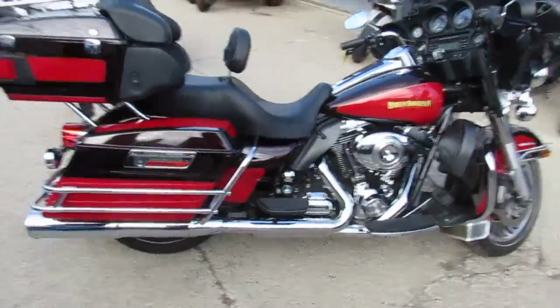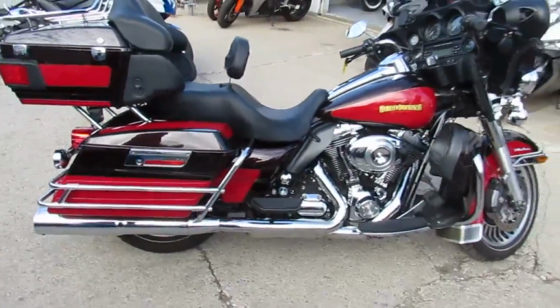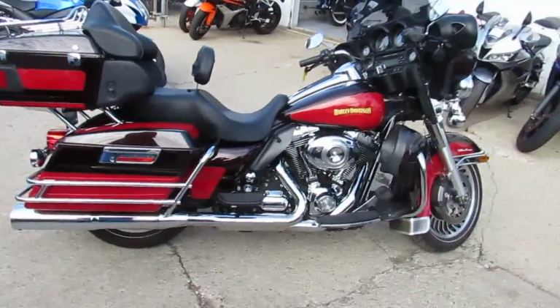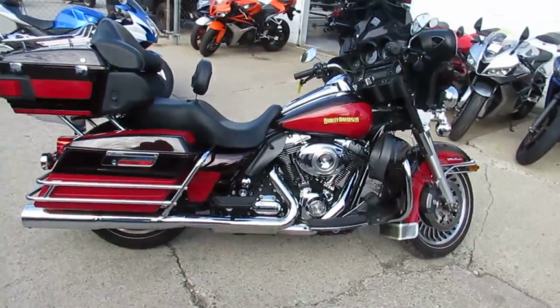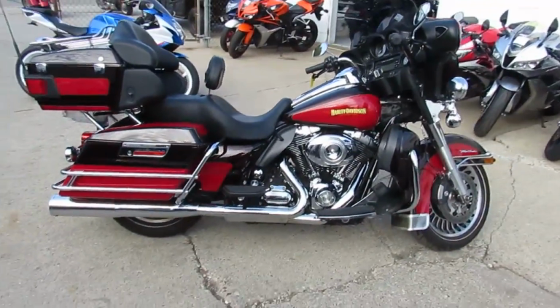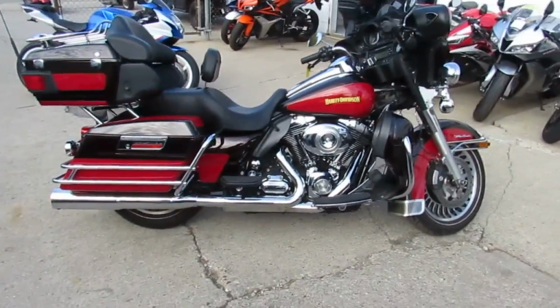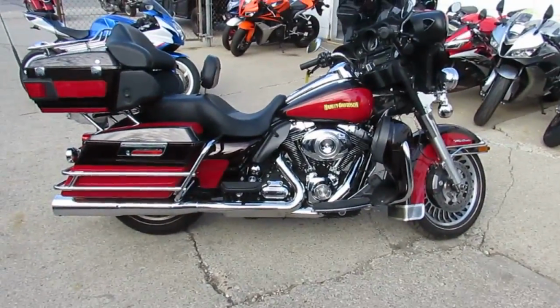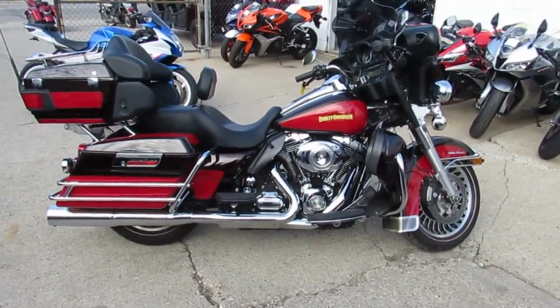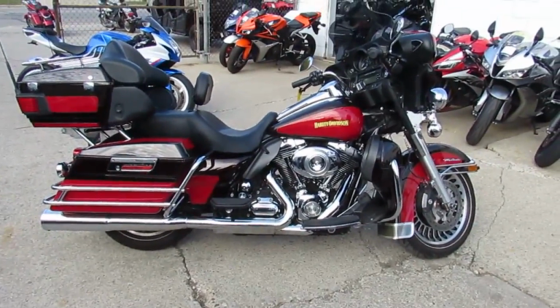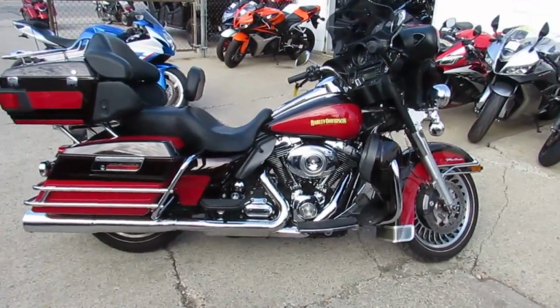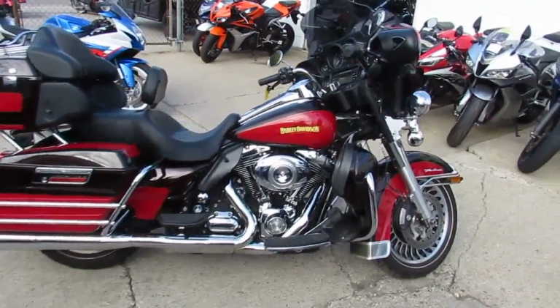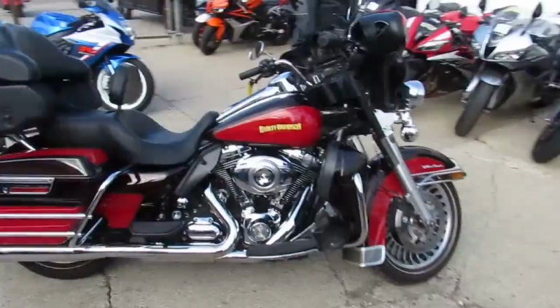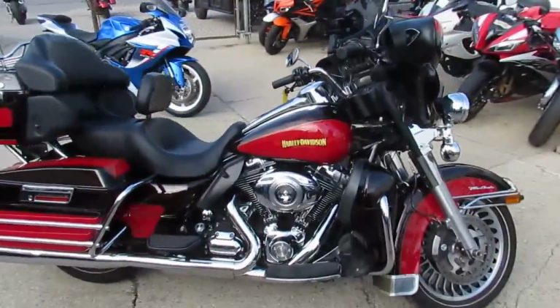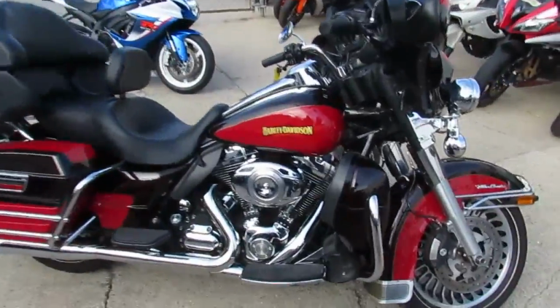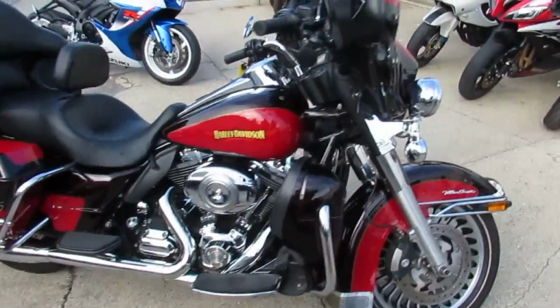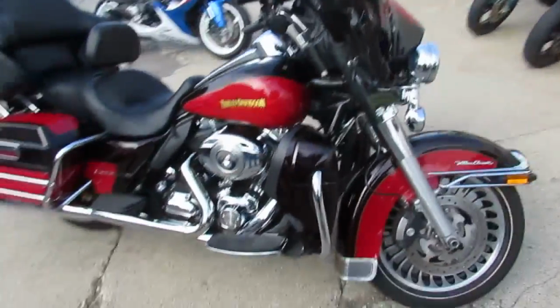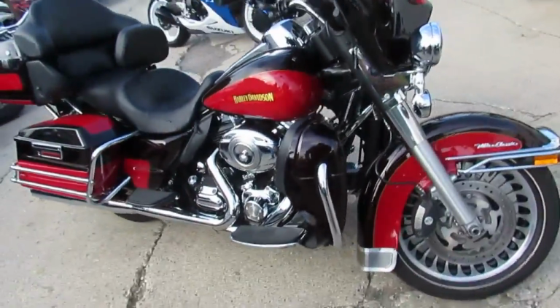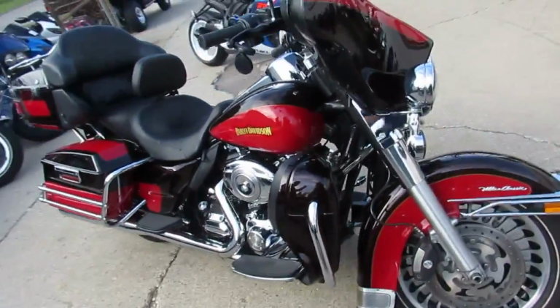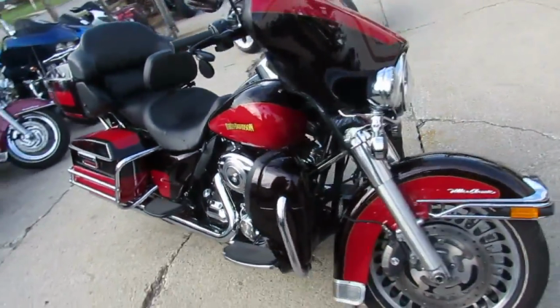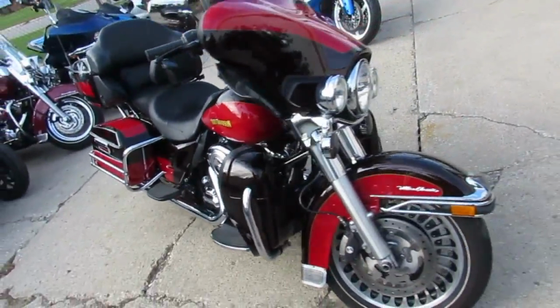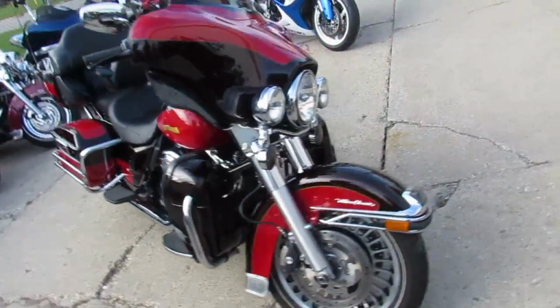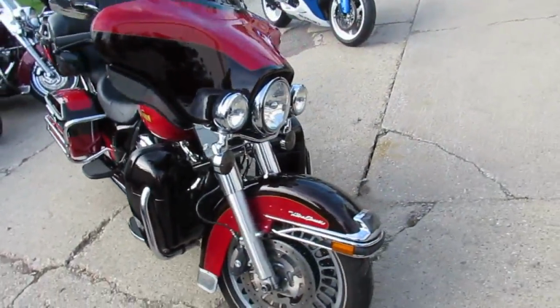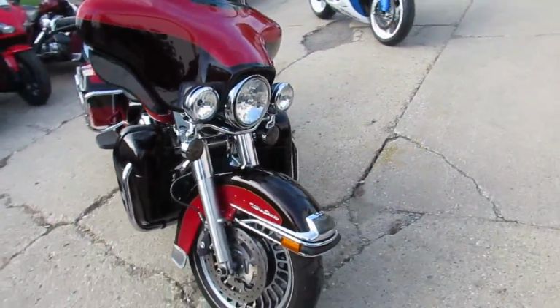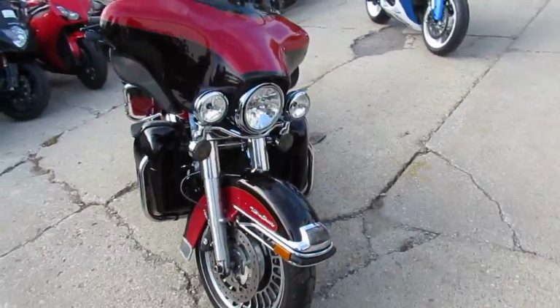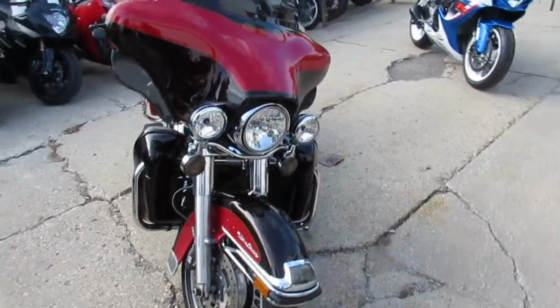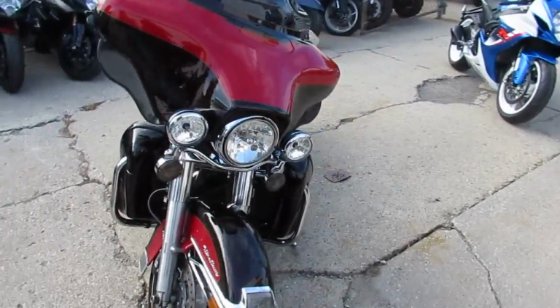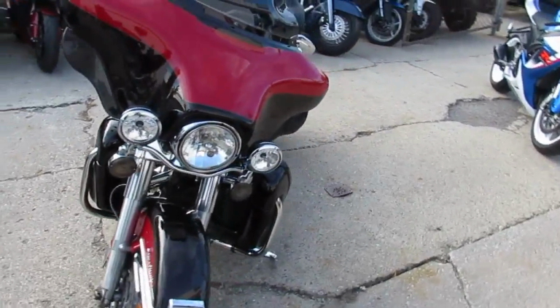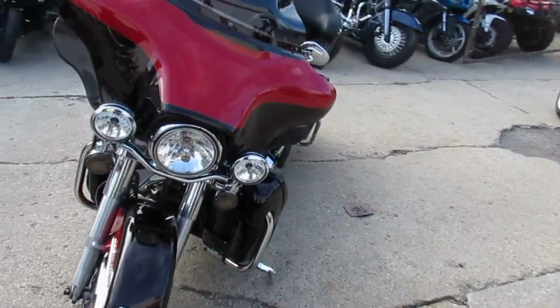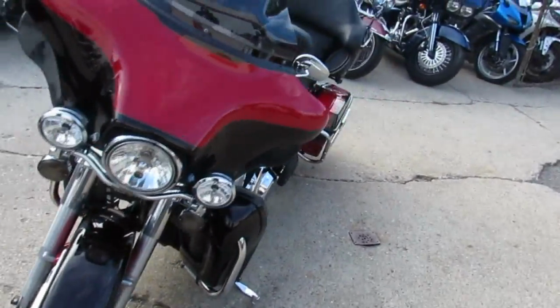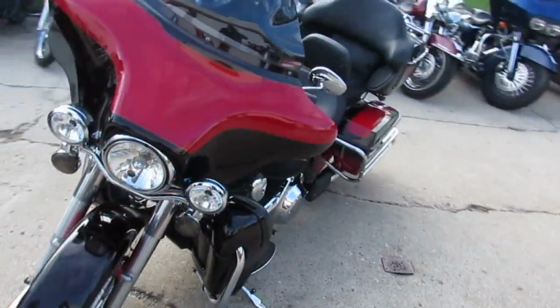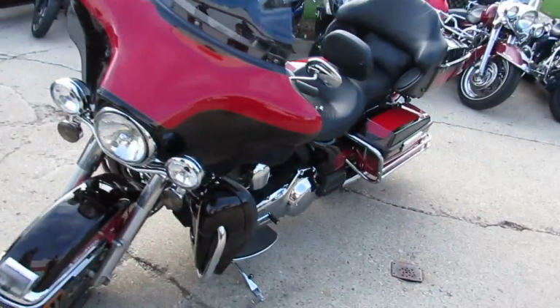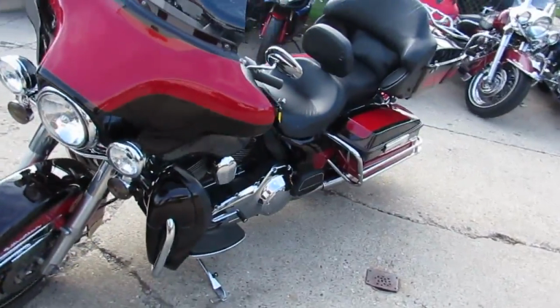It's got the stunning Merlot and Cherry two-tone paint. It's got the Vance and Hines exhaust, six-speed transmission — loaded up with all the goodies. You guys can hit the open roads, crank up the tunes, and enjoy the Cadillac of motorcycles, all for $11,900.